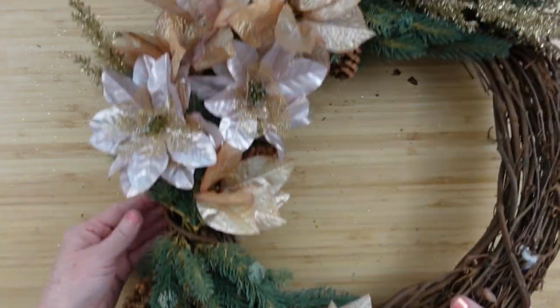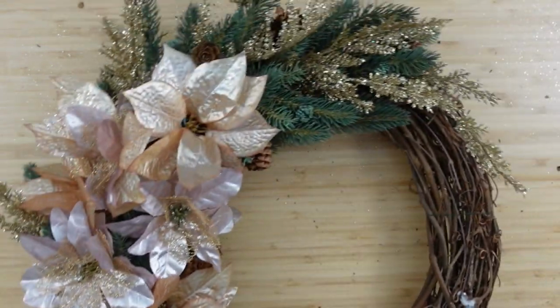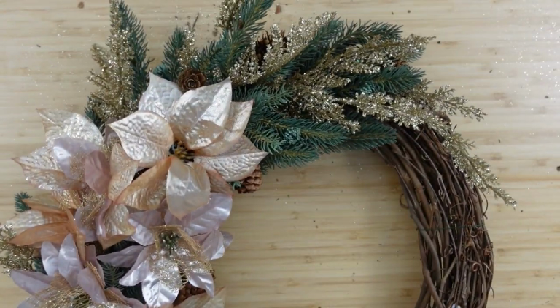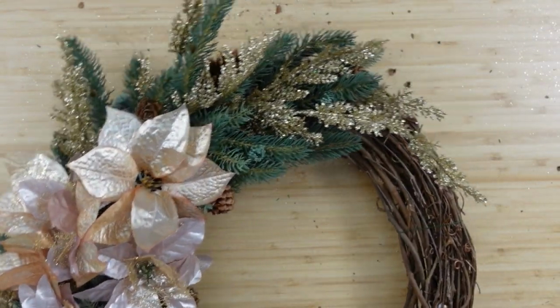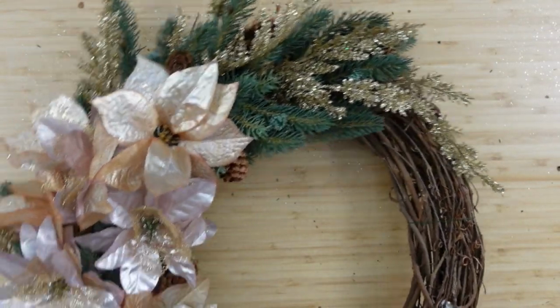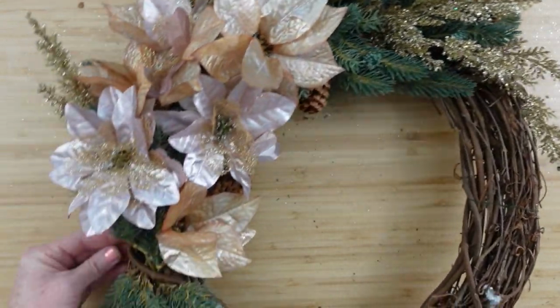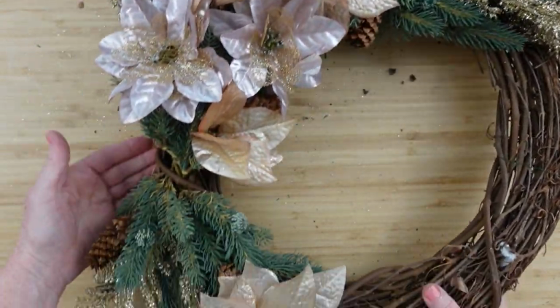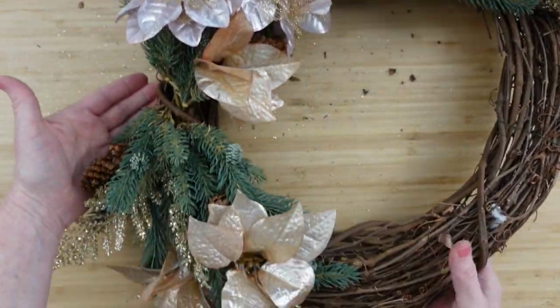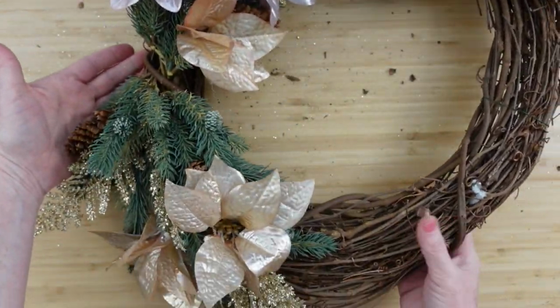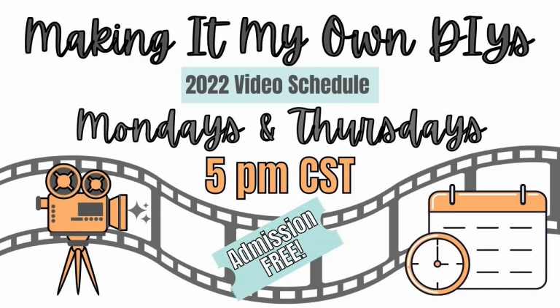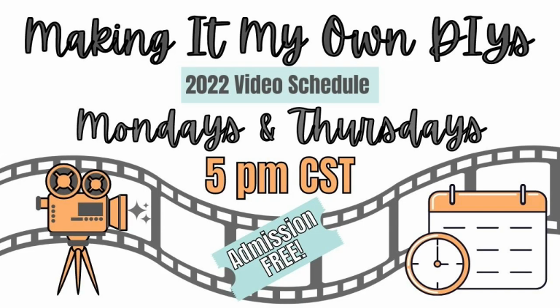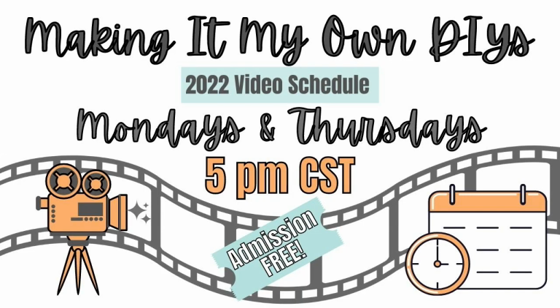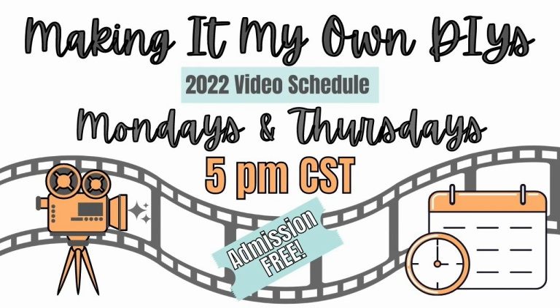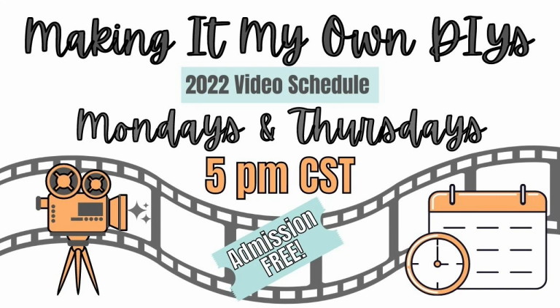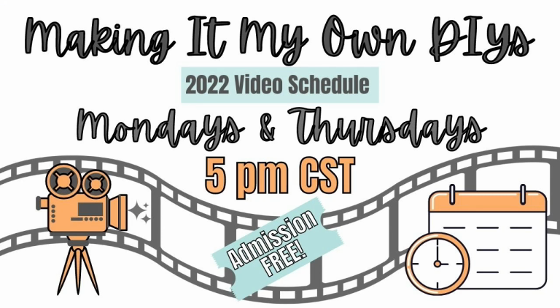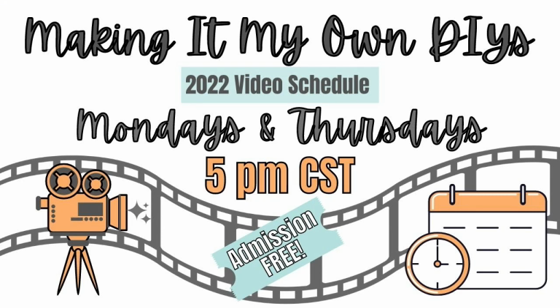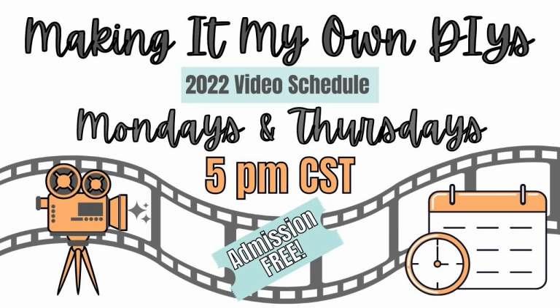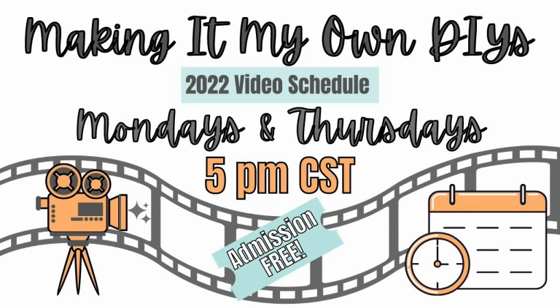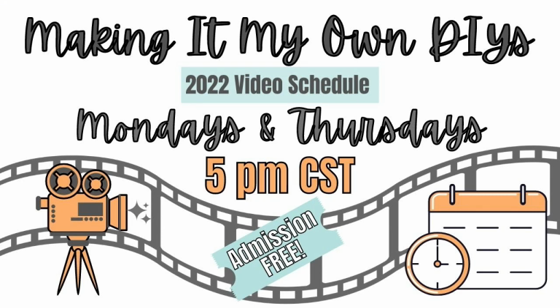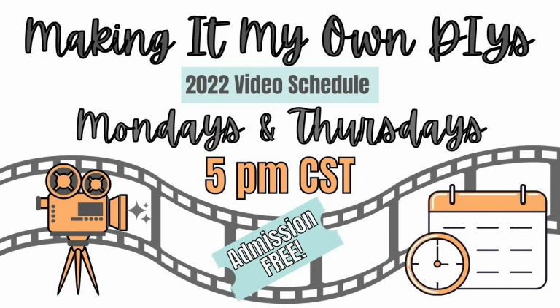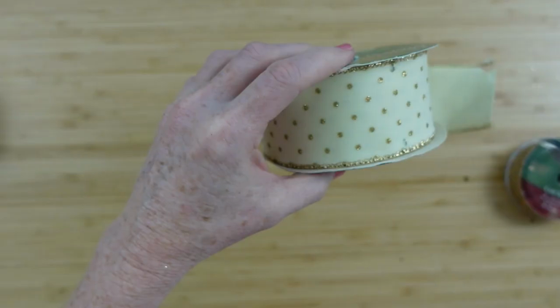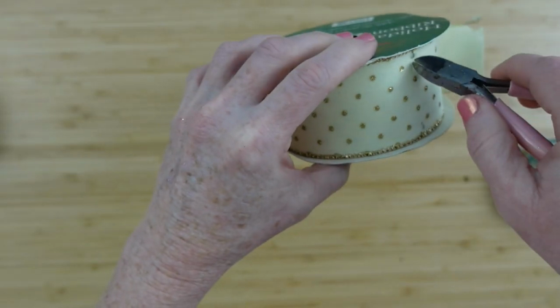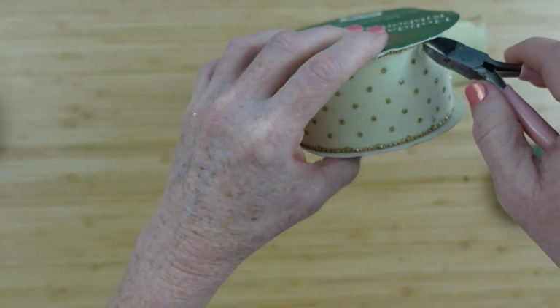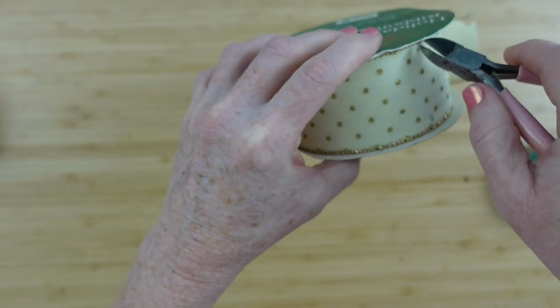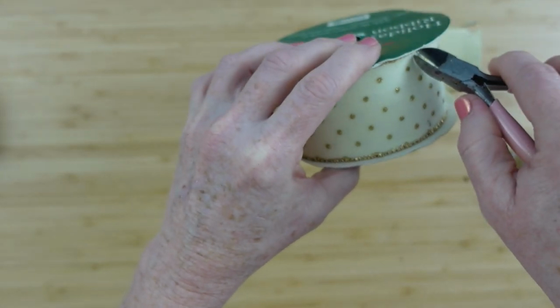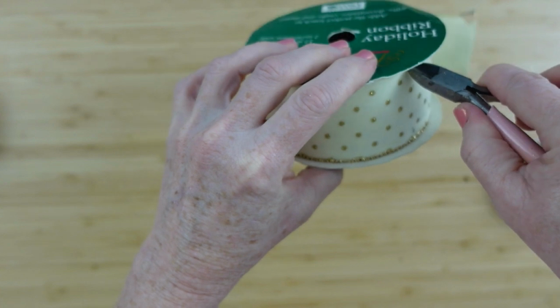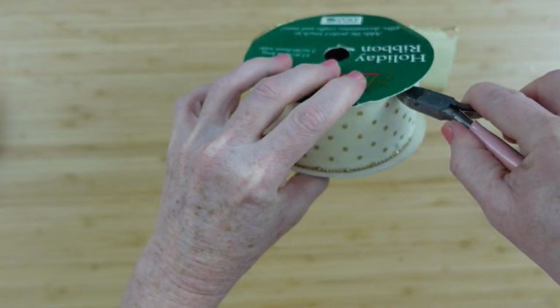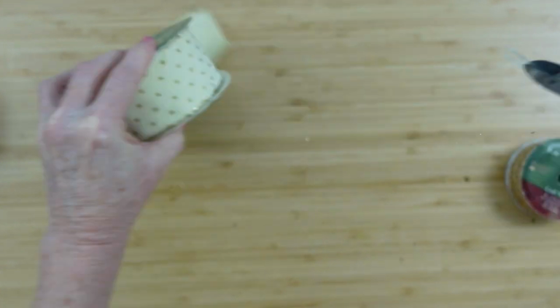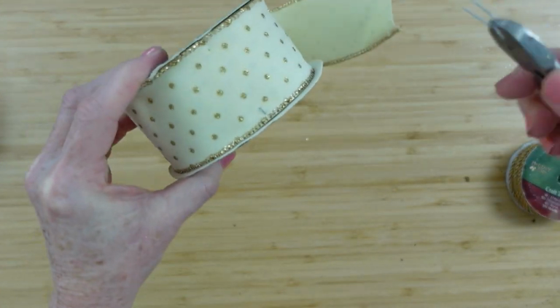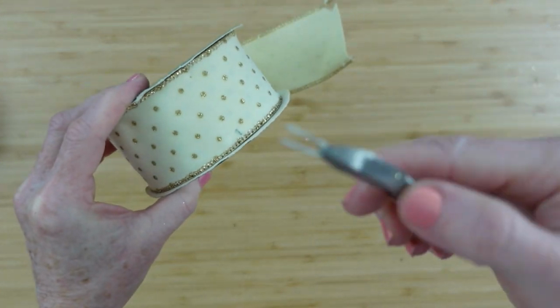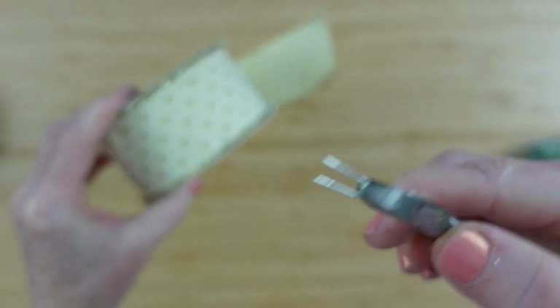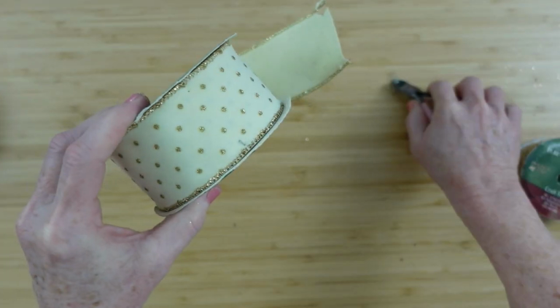I'm continuing around with the two different types of poinsettias — looking good so far. You can watch my videos on Mondays and Thursdays at 5 Central Standard Time, and it is free. Now I'm moving on to these beautiful ribbons I found at the thrift store.